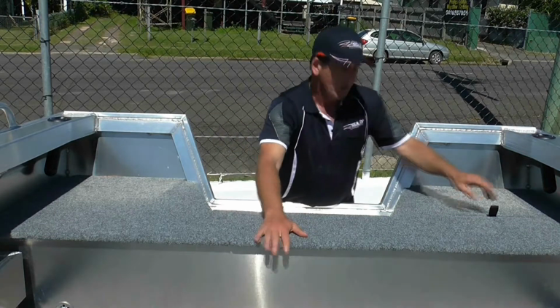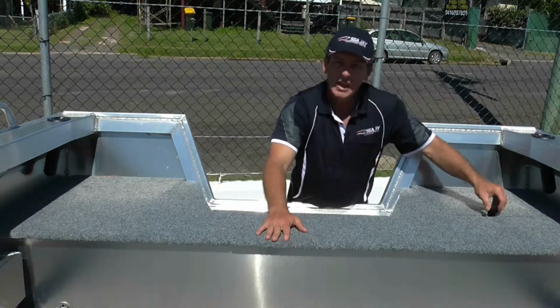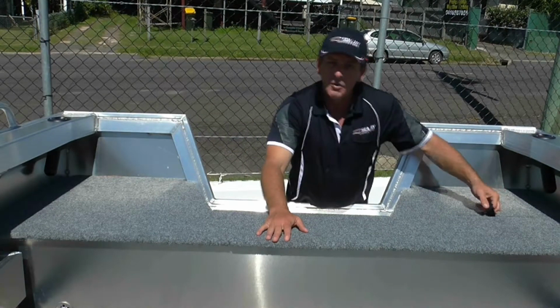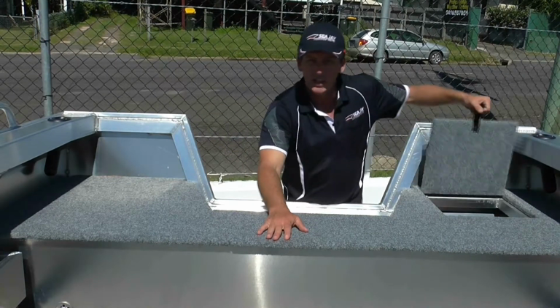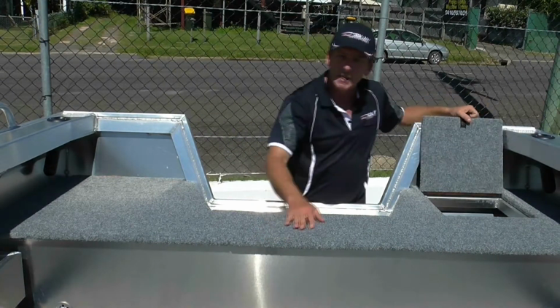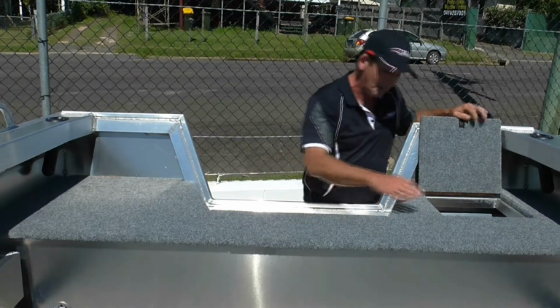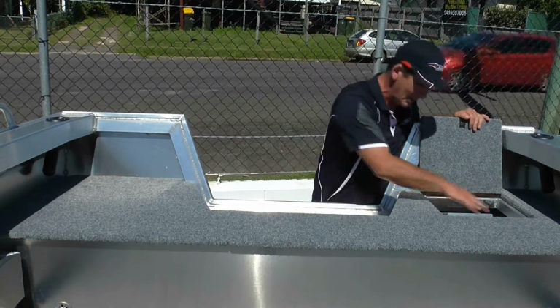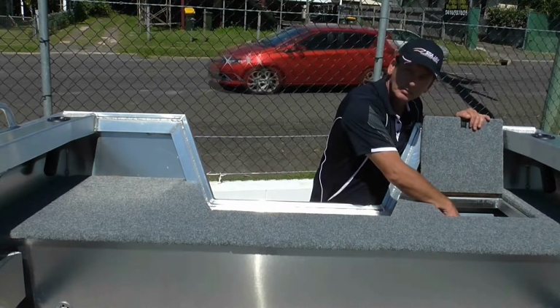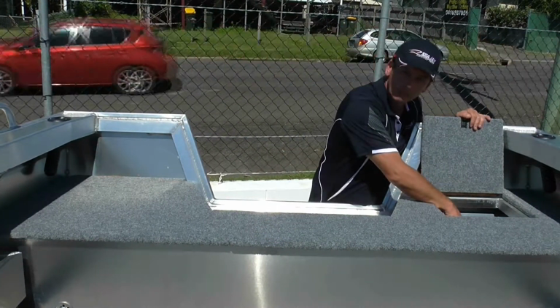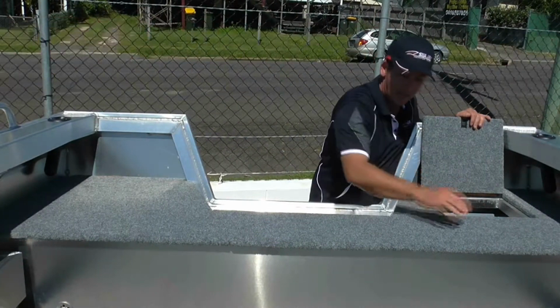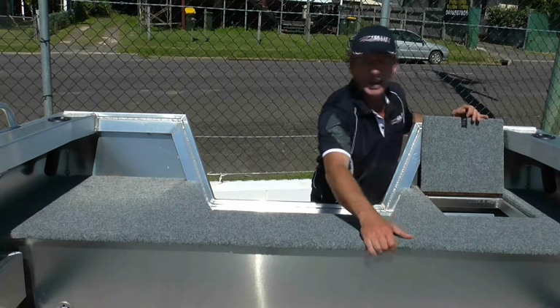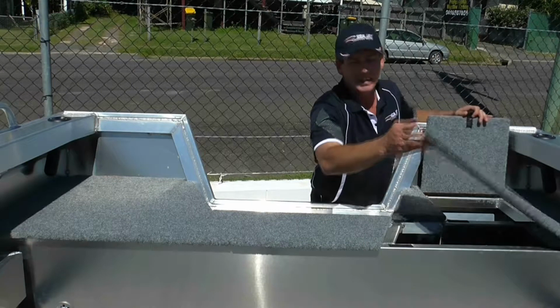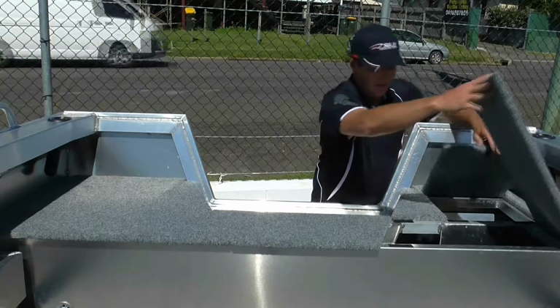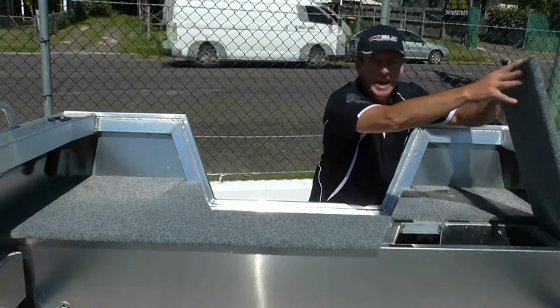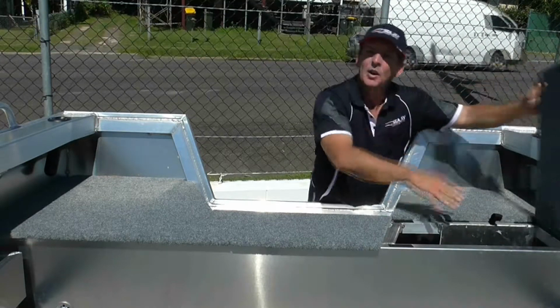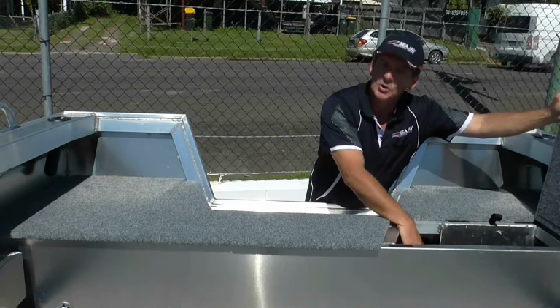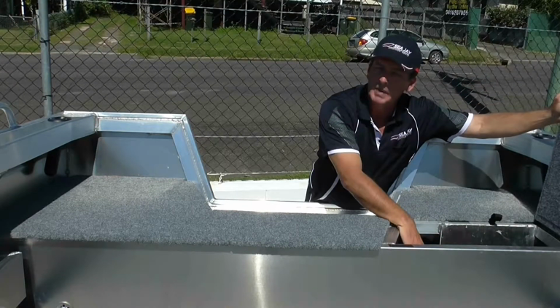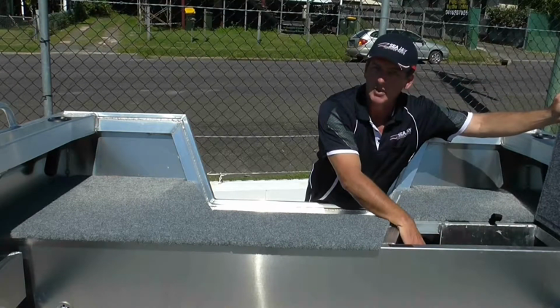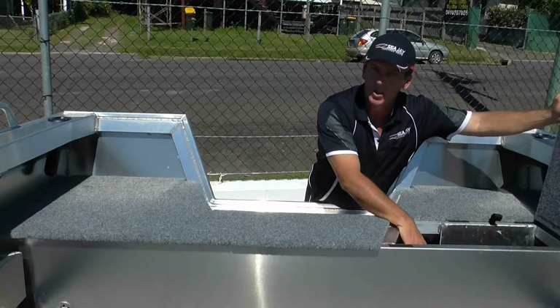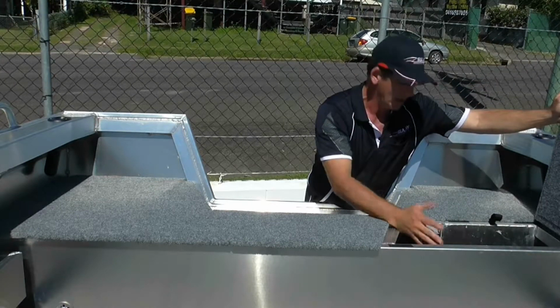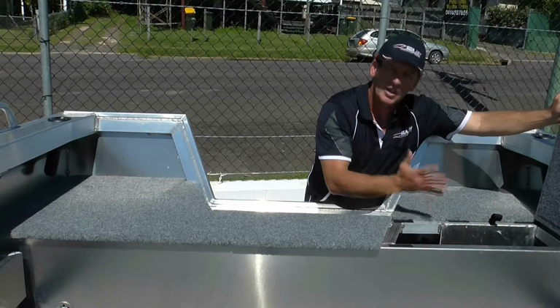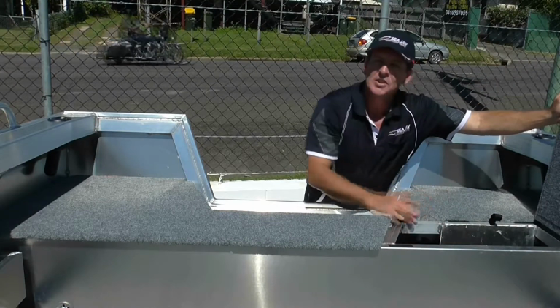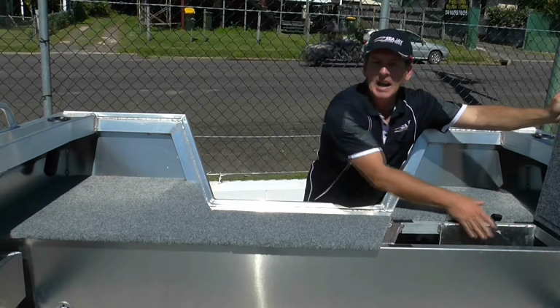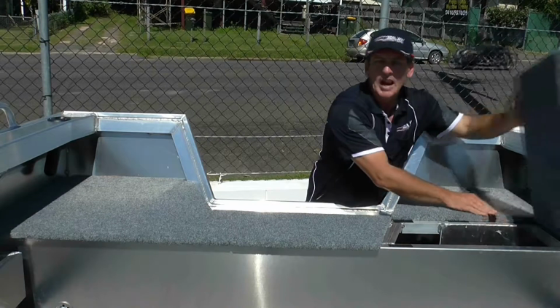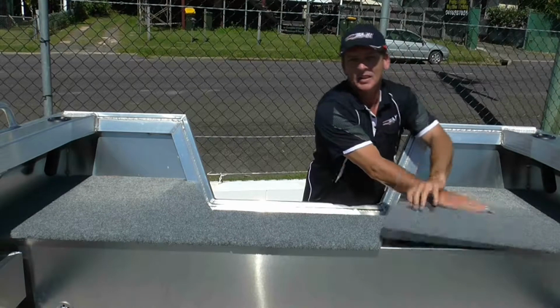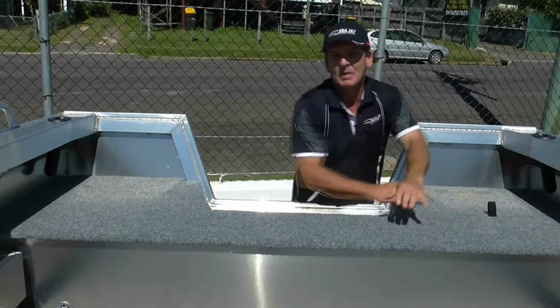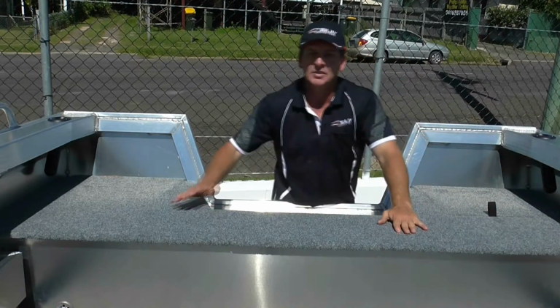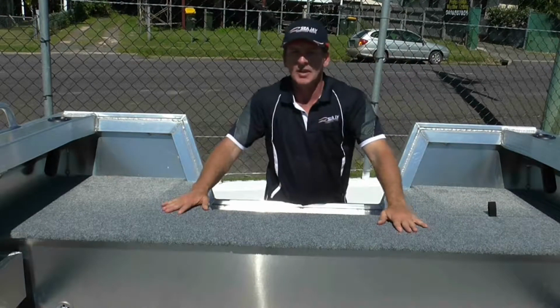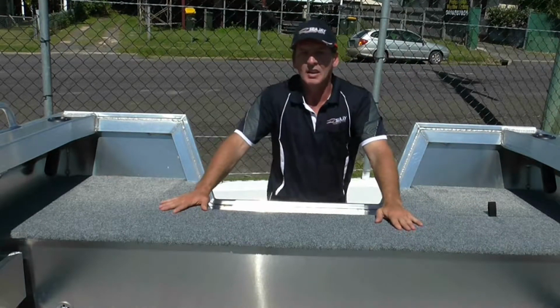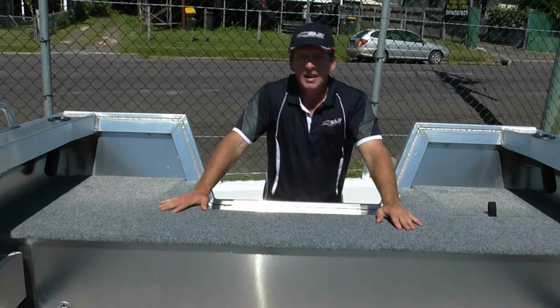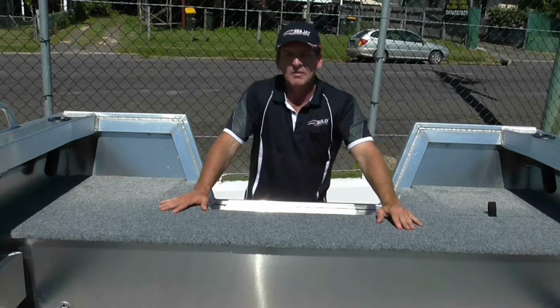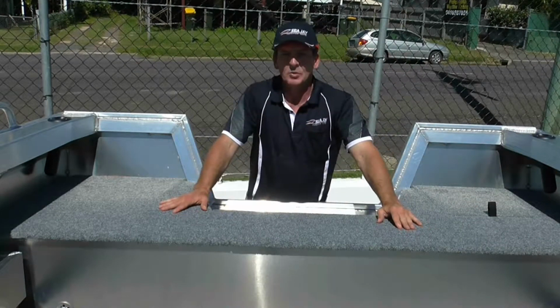We've got our live well which can be plumbed or unplumbed. And again, more storage space over this side. So those are some of the upgrades that we've made to the Avenger and the Avenger Sports.